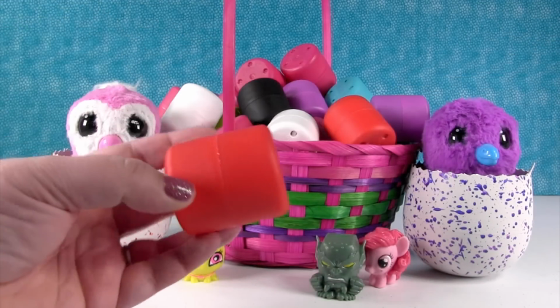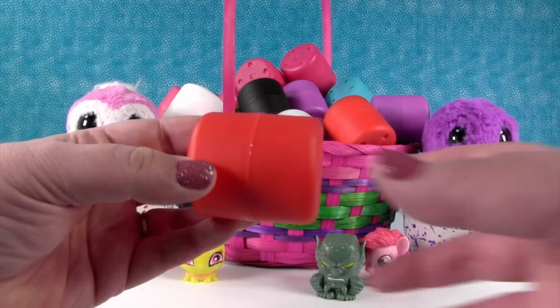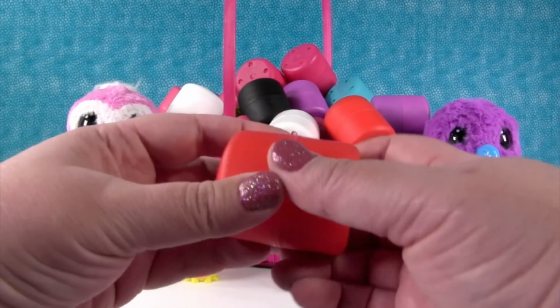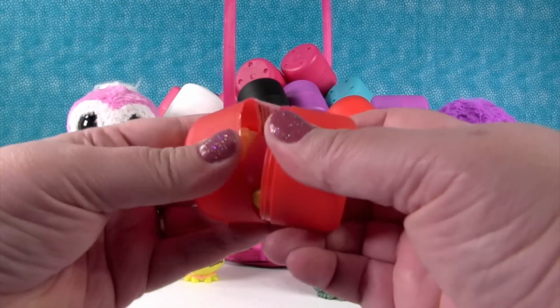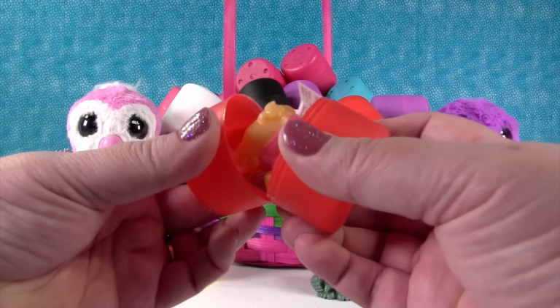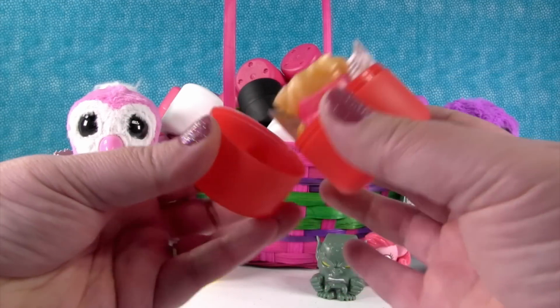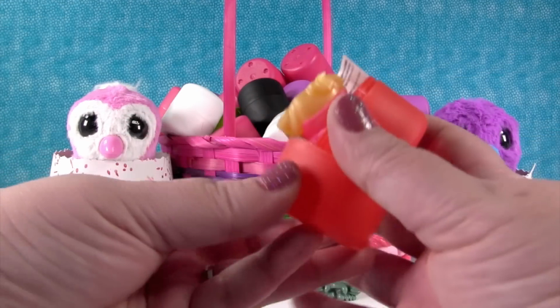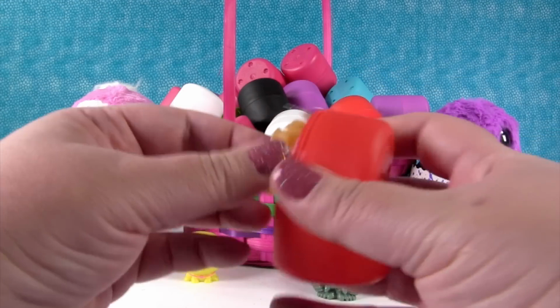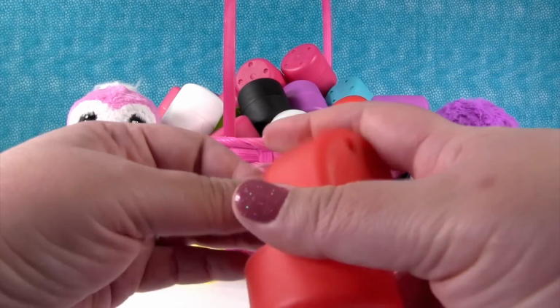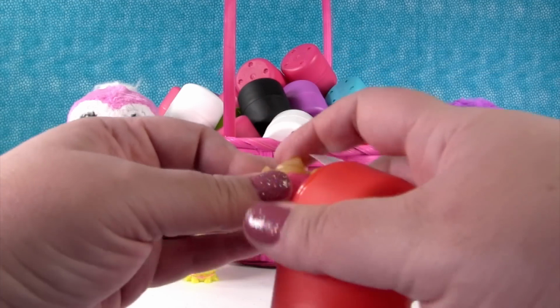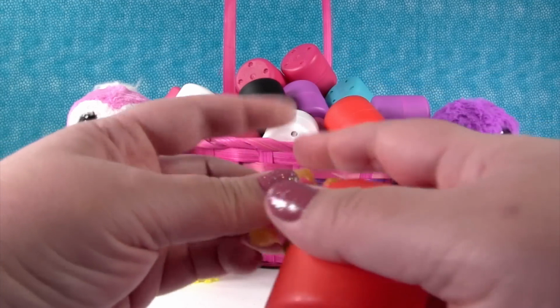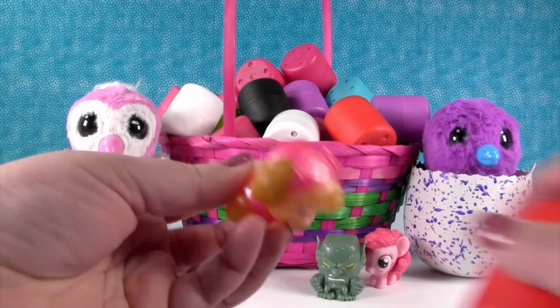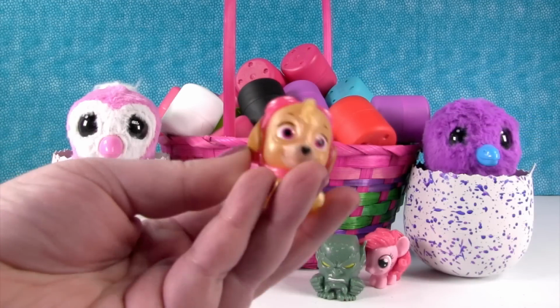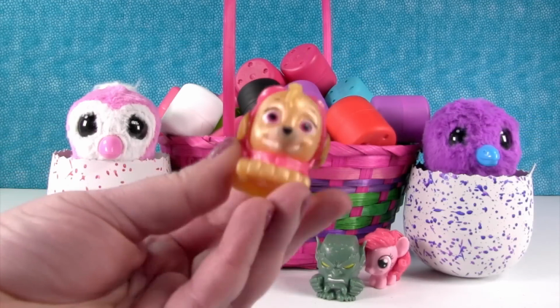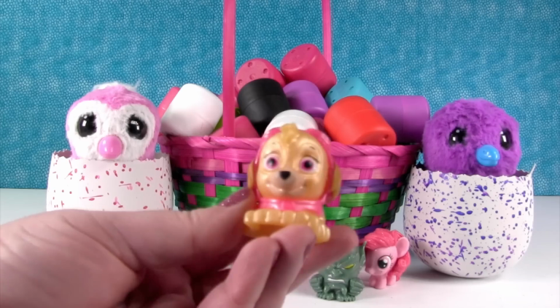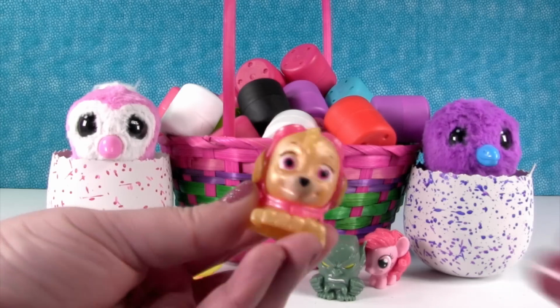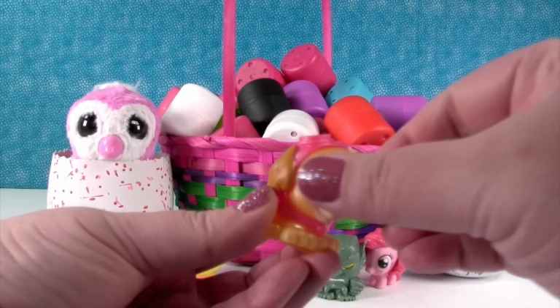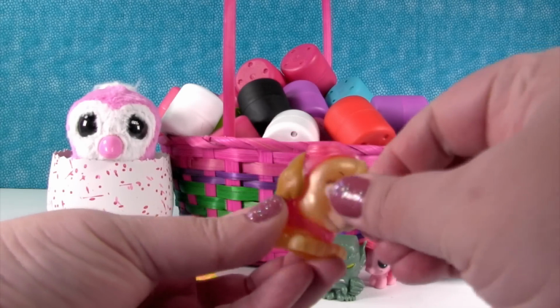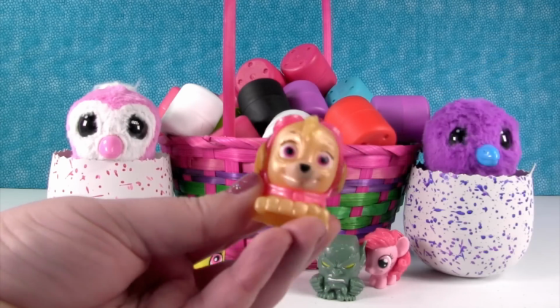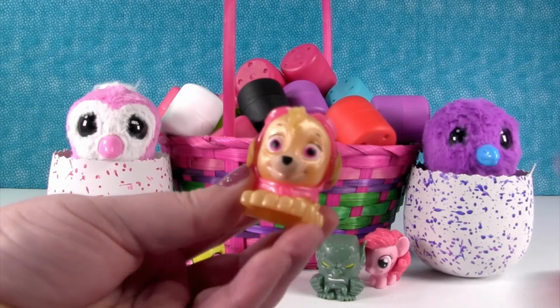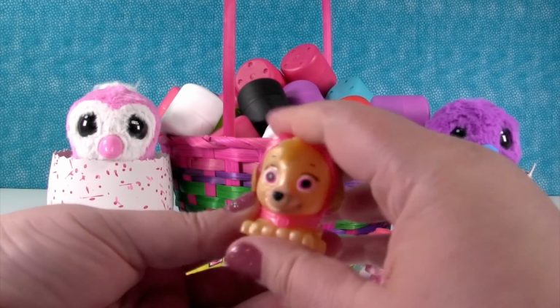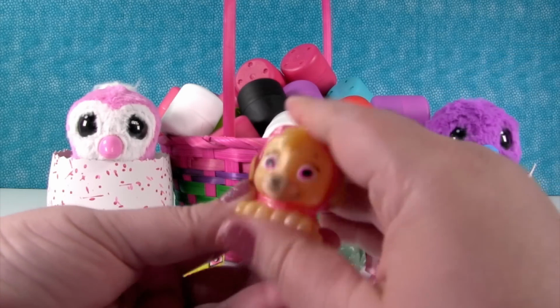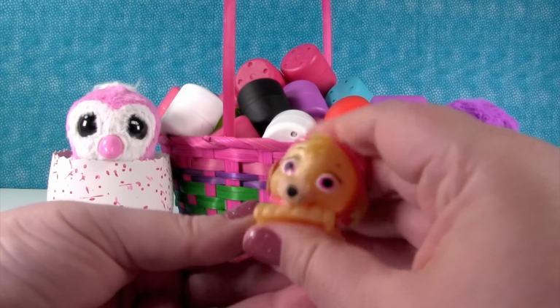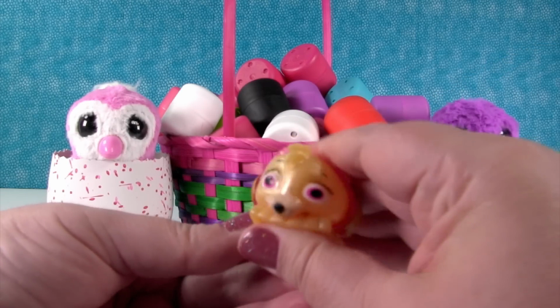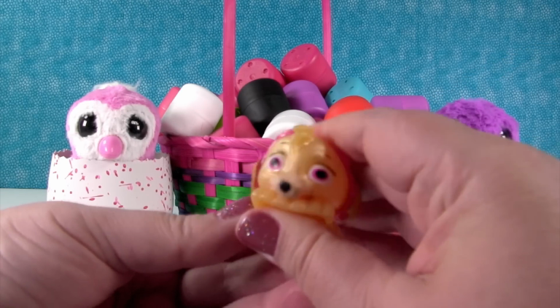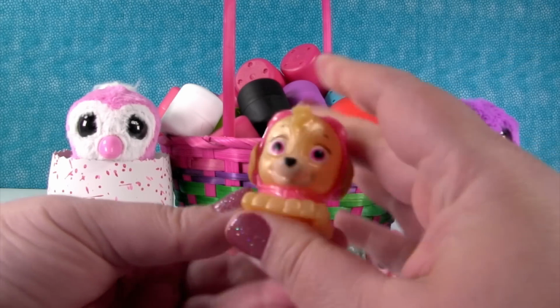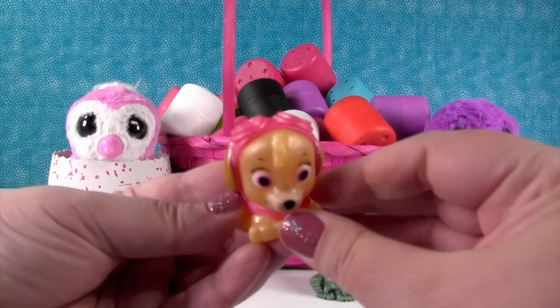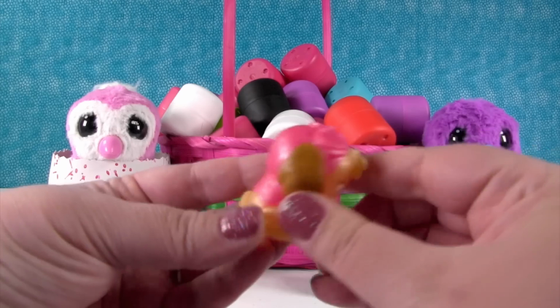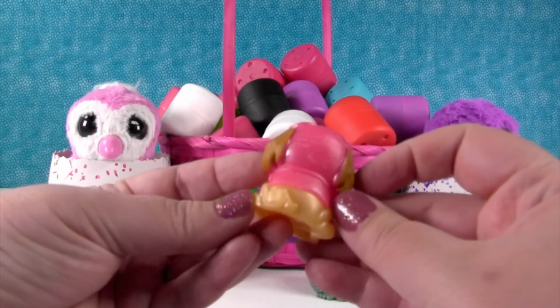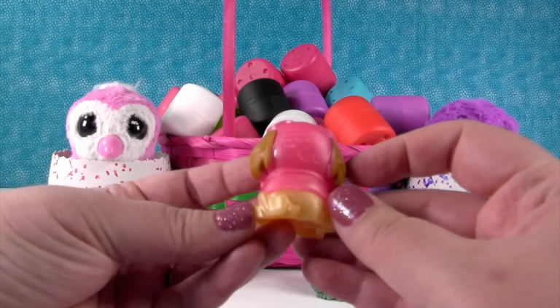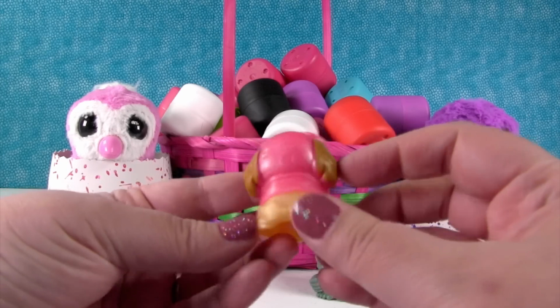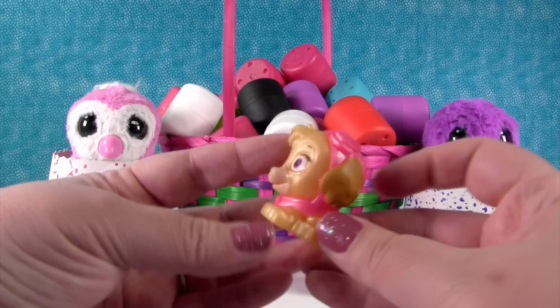How about another red? That was a good pick — it's Skye from Paw Patrol! Nice, and she's super cute. I love her little pink outfit.